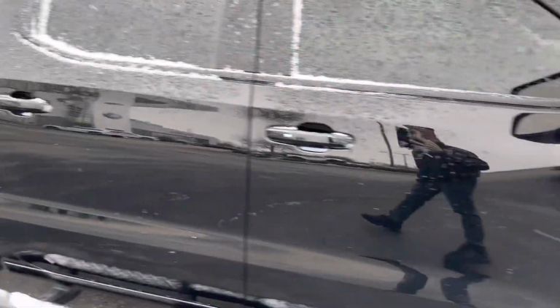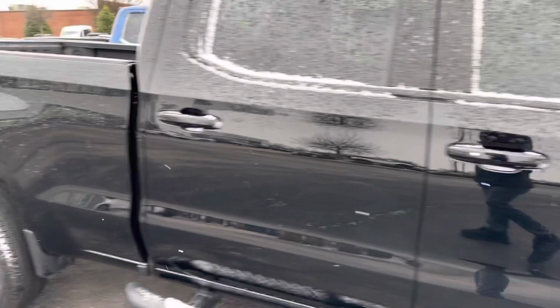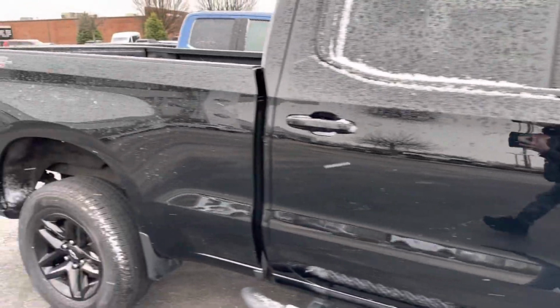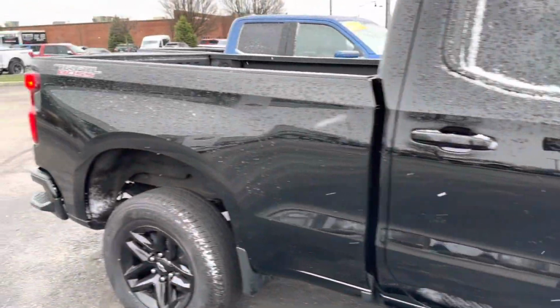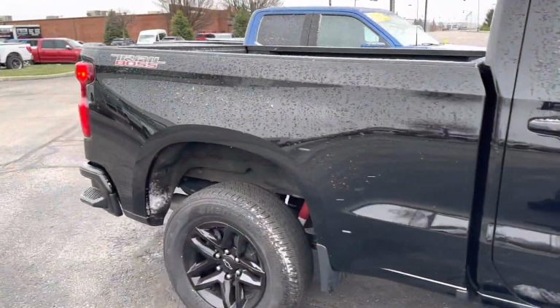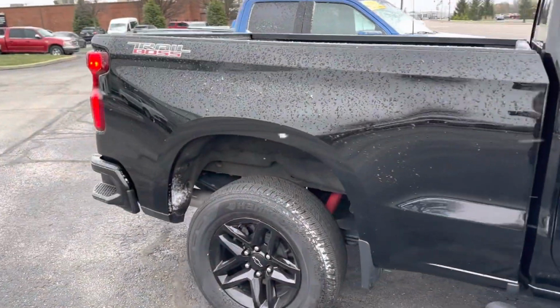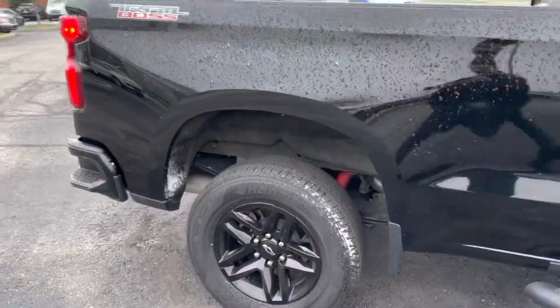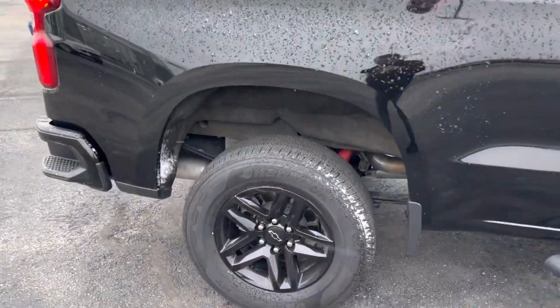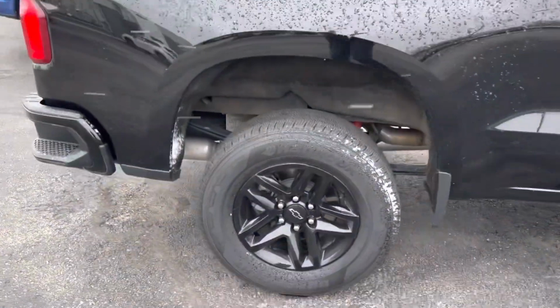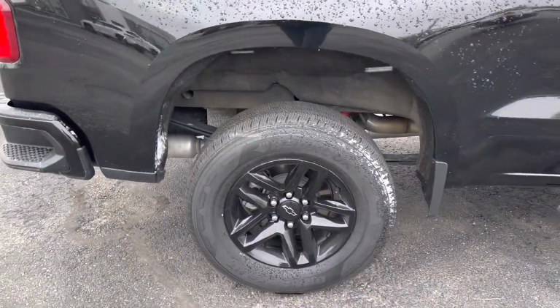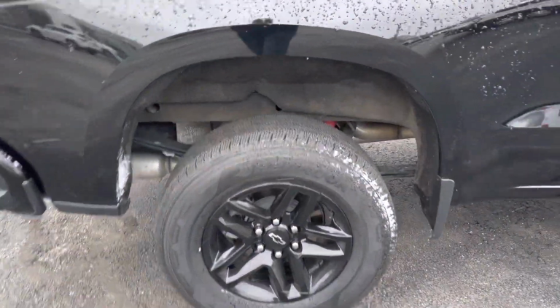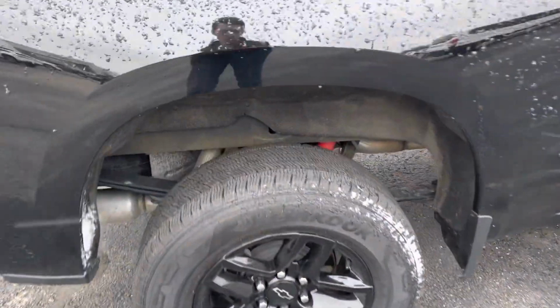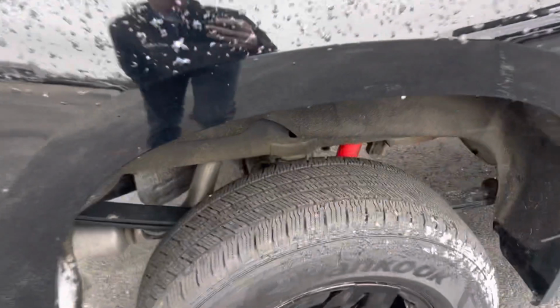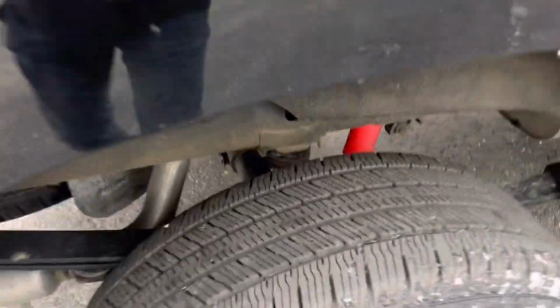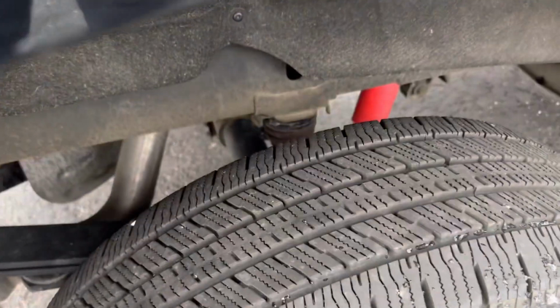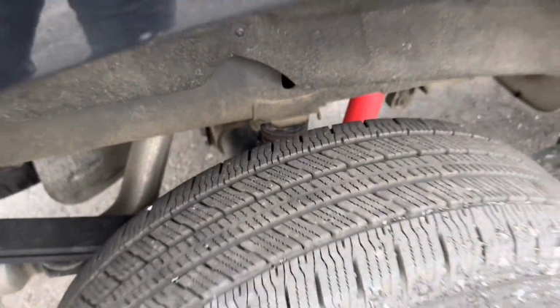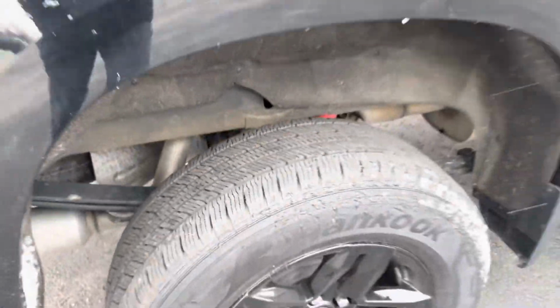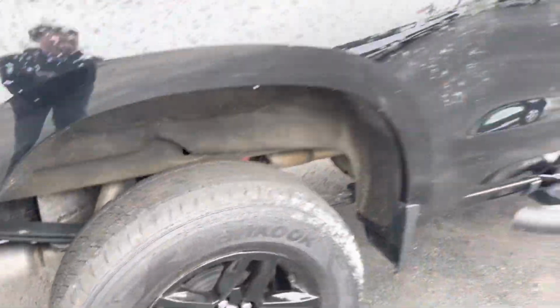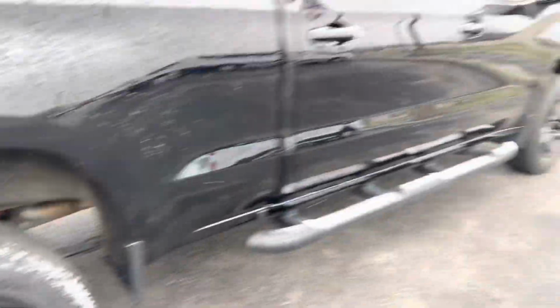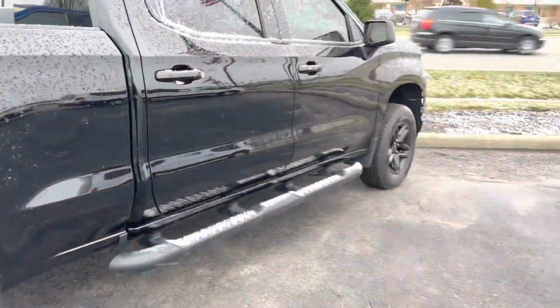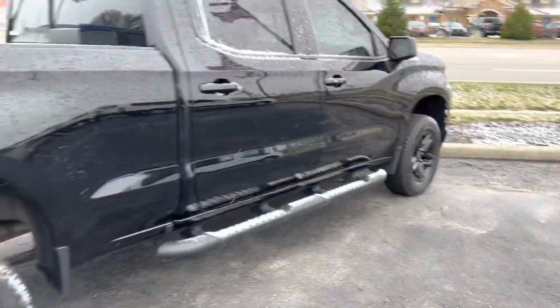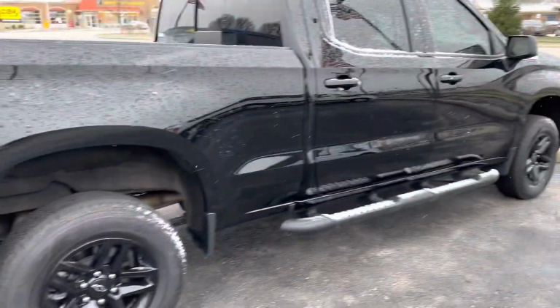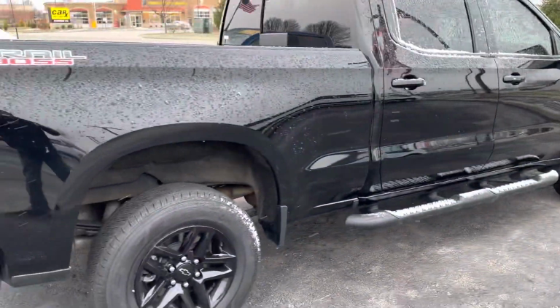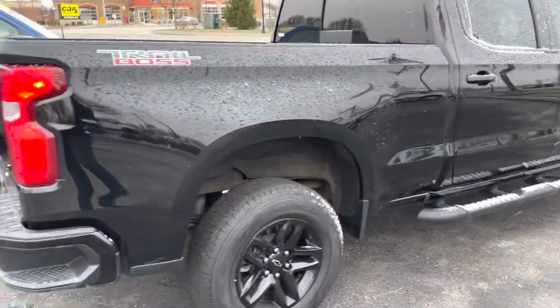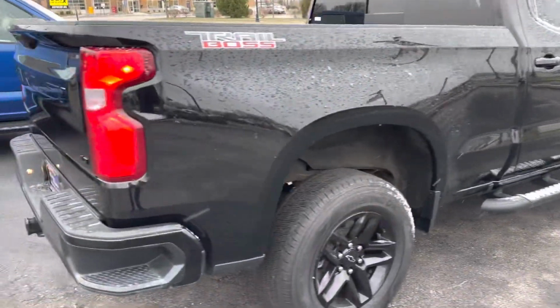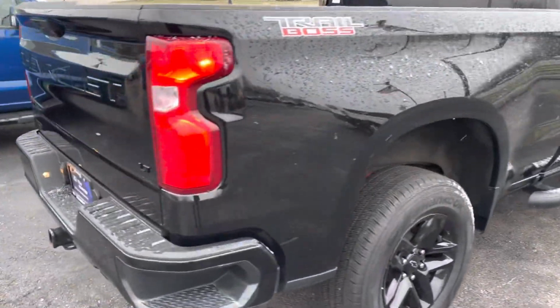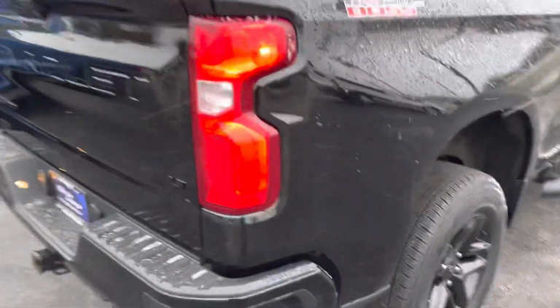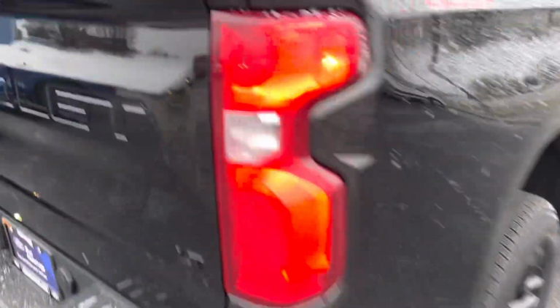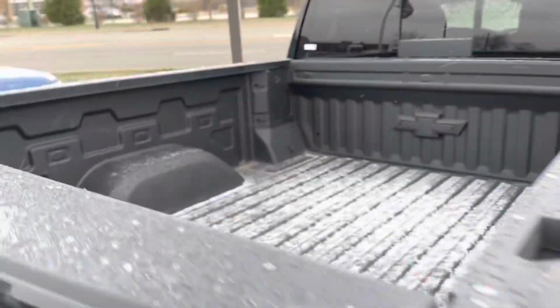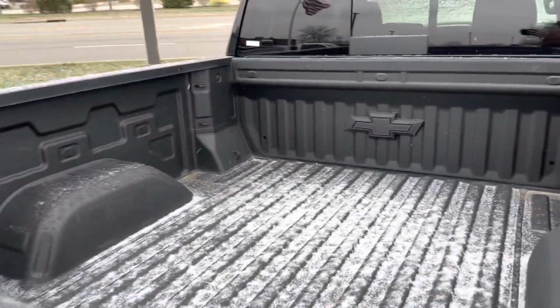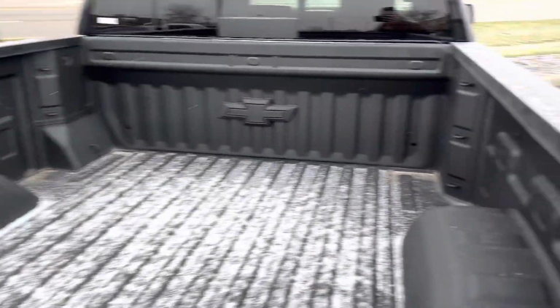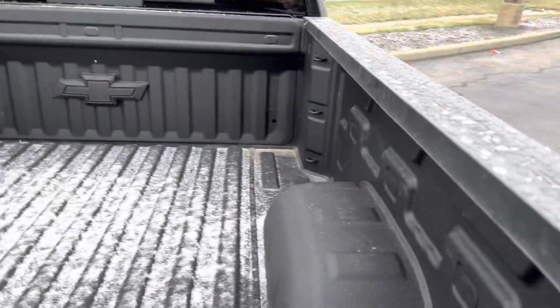We did get this vehicle in on trade. Rims and tires are in good shape — plenty of tread left on them, no curb rashes on all four of the tires. This vehicle does have a nice spray-in bed liner, which is nice.